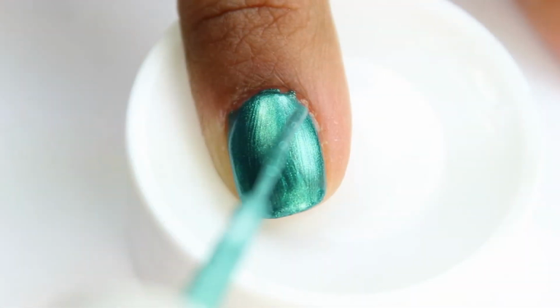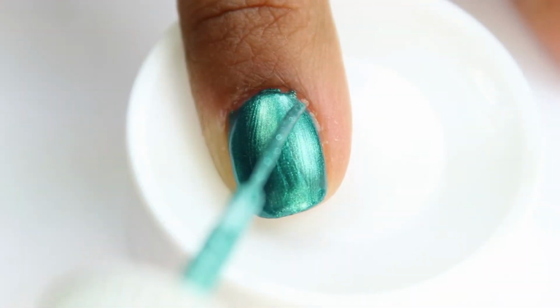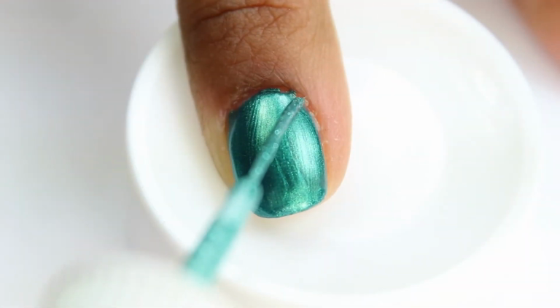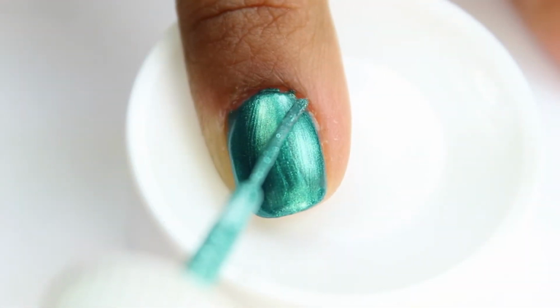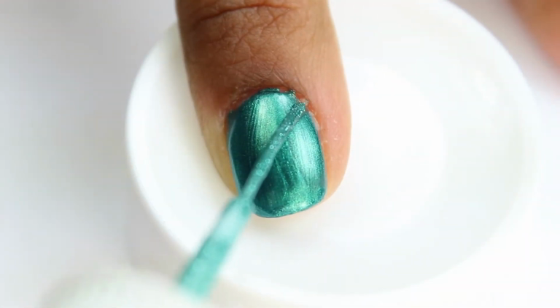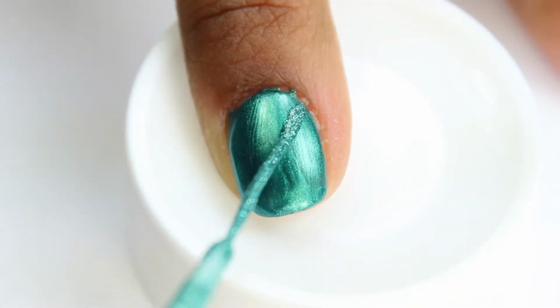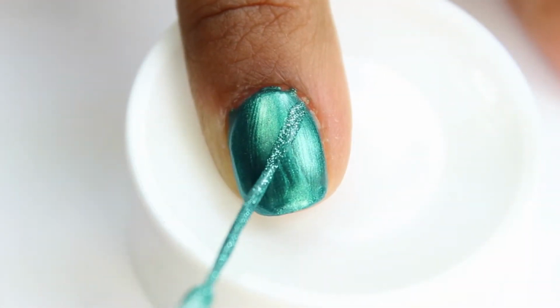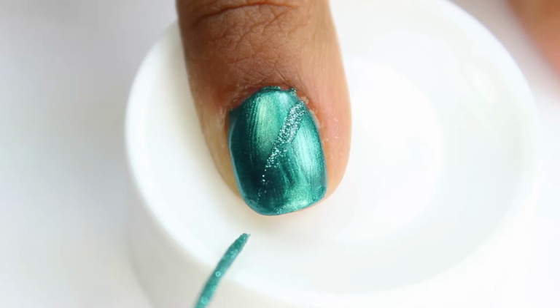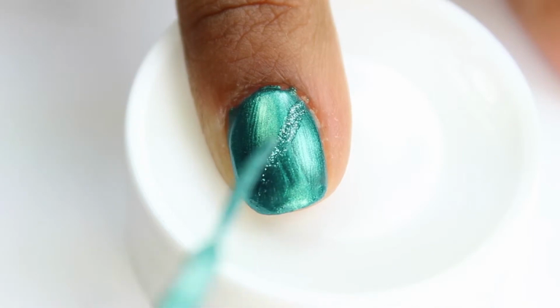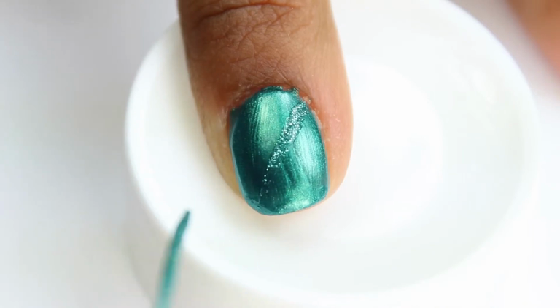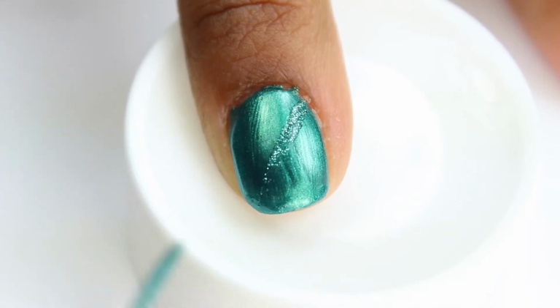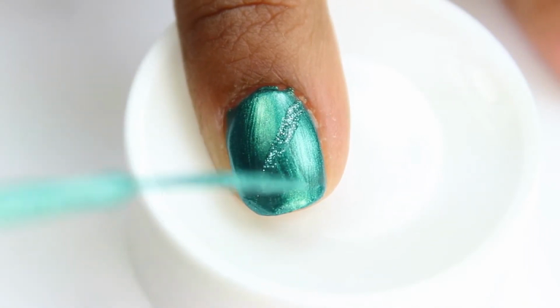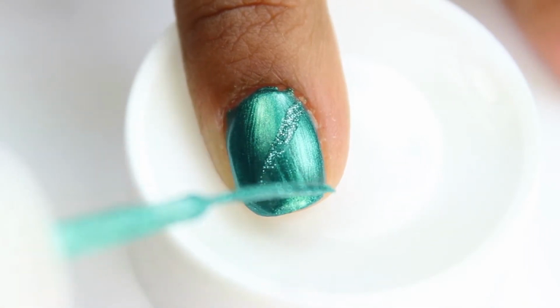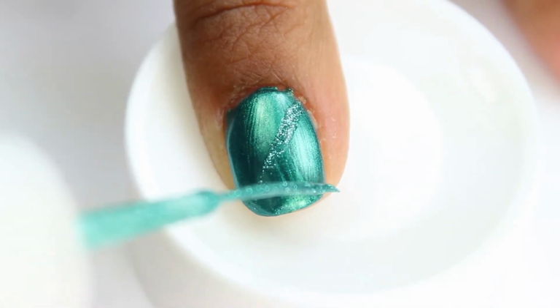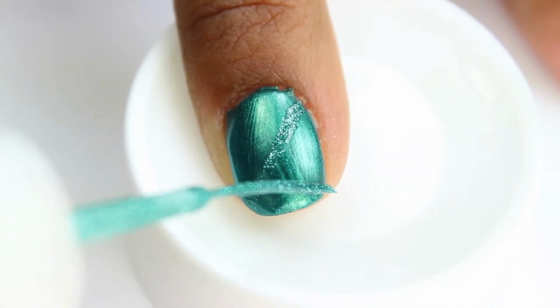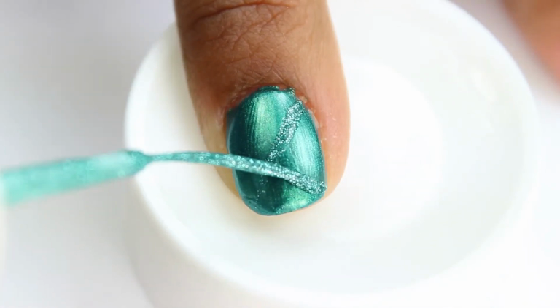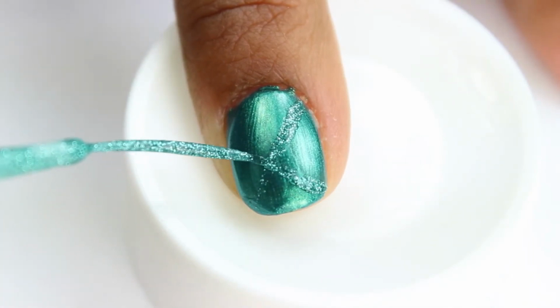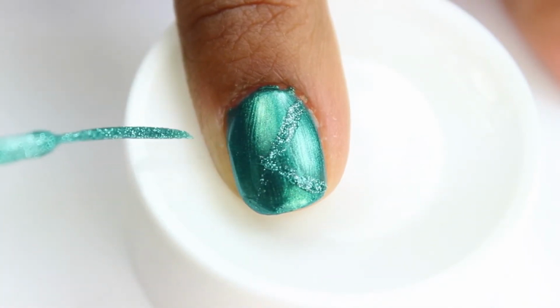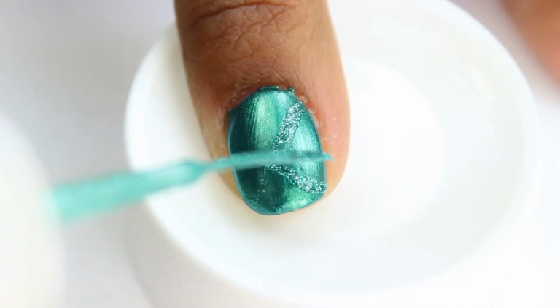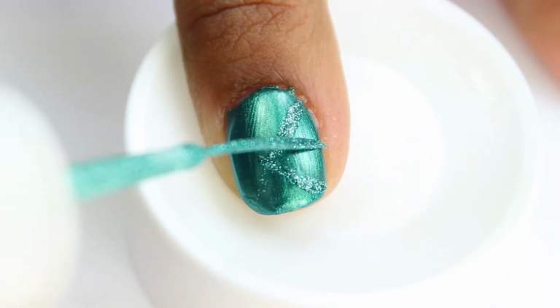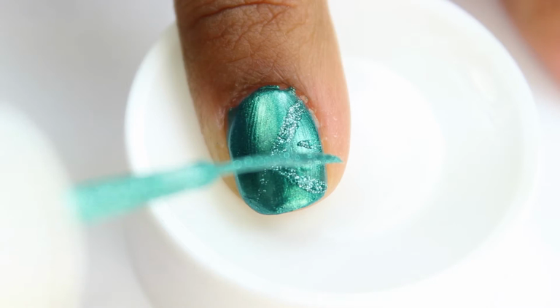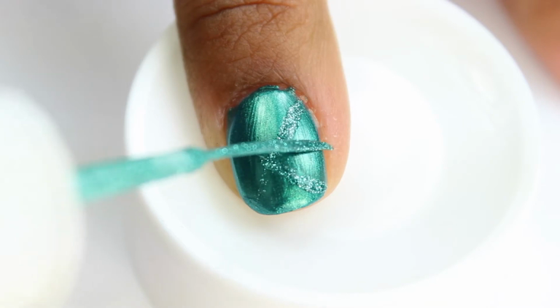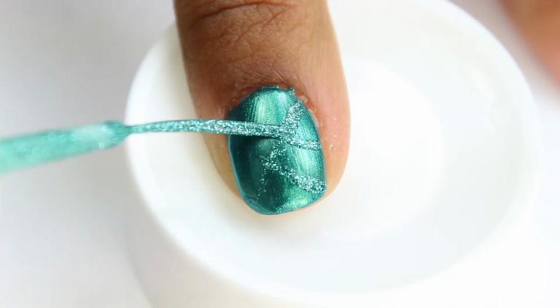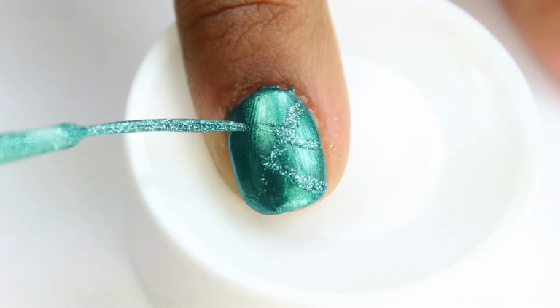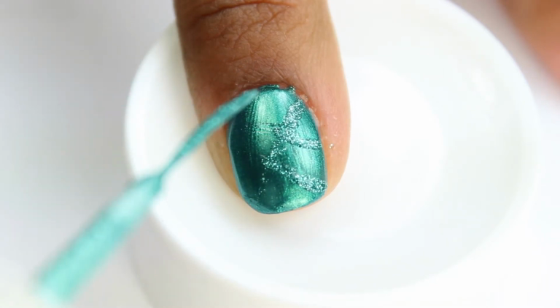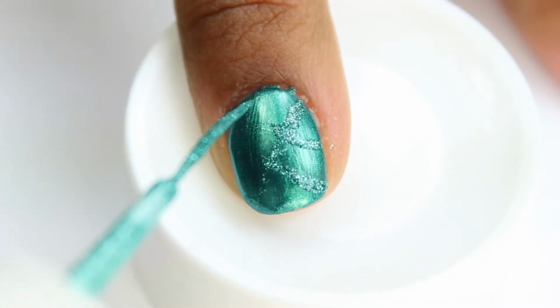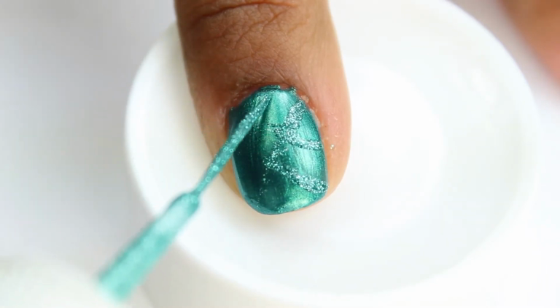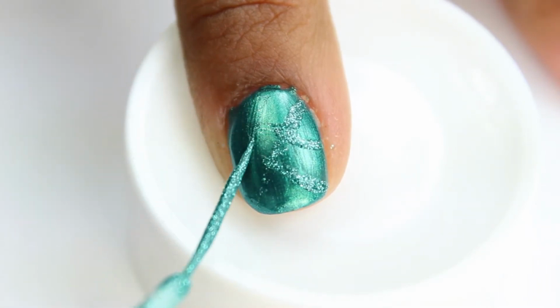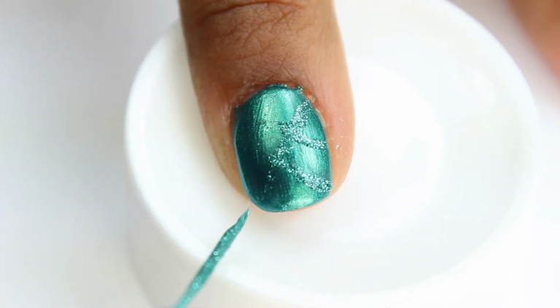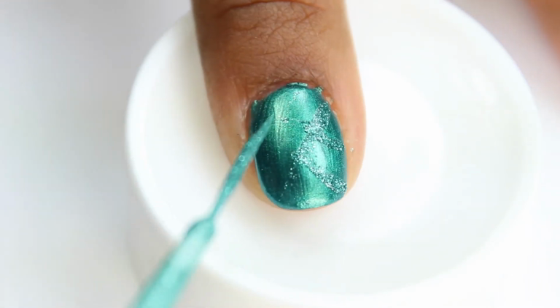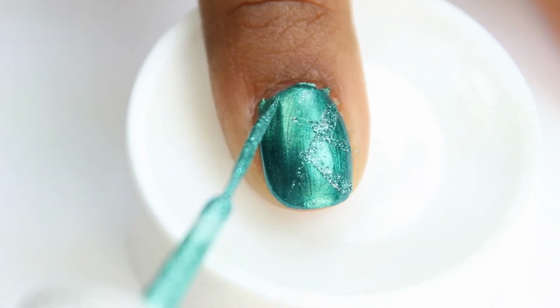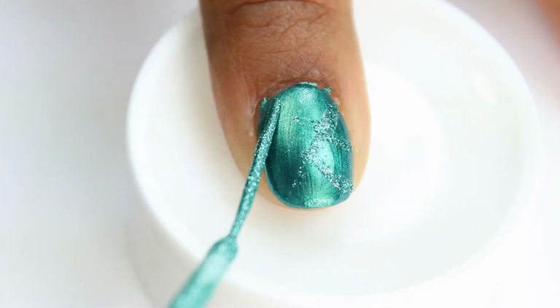Finally, the fun part begins! I wanted to give this nail design some pizzazz, so I added some shiny green glitter. I didn't want to cover the entire nail completely with glitter, so I decided to do random stripes.